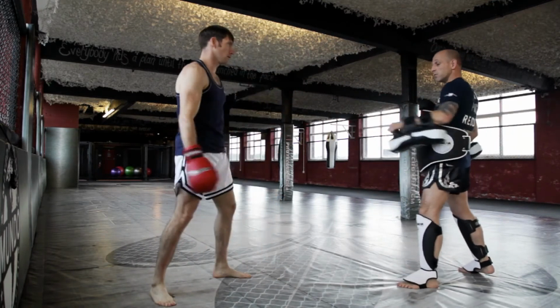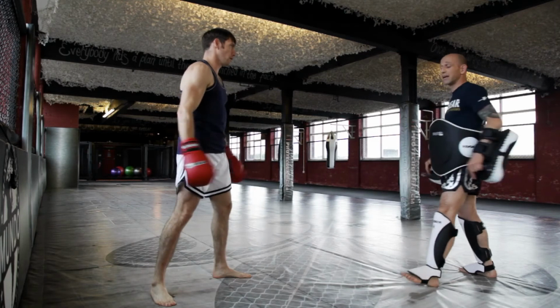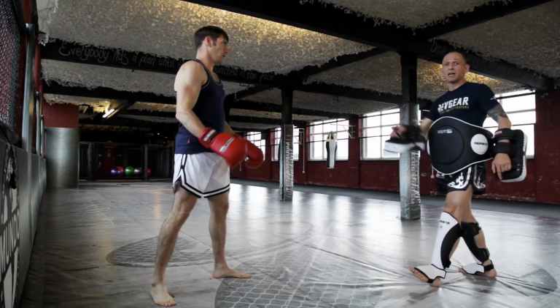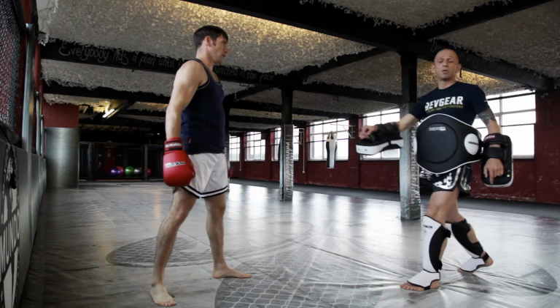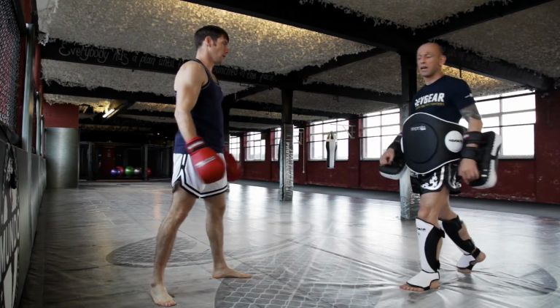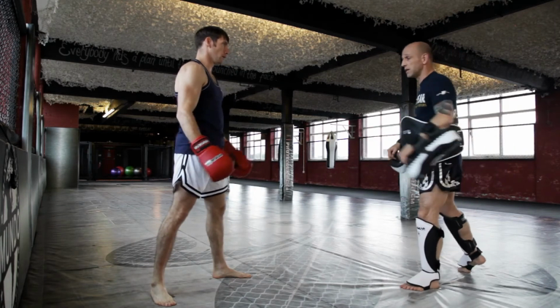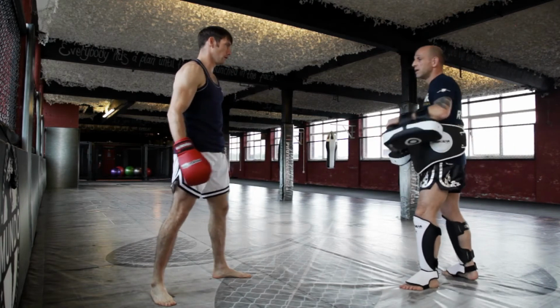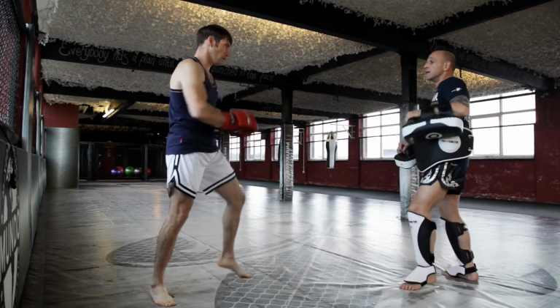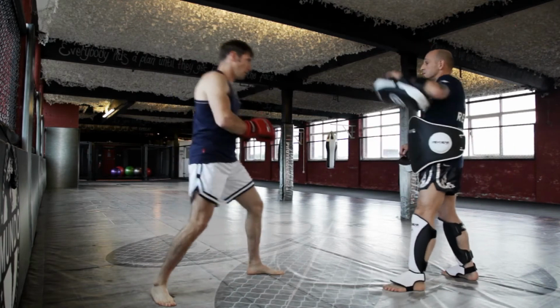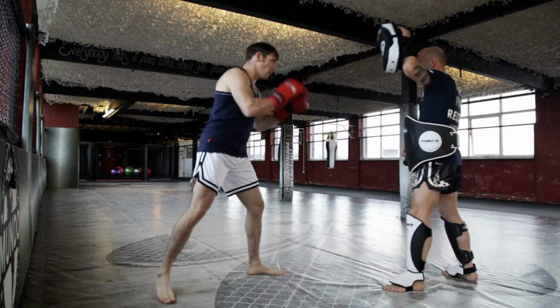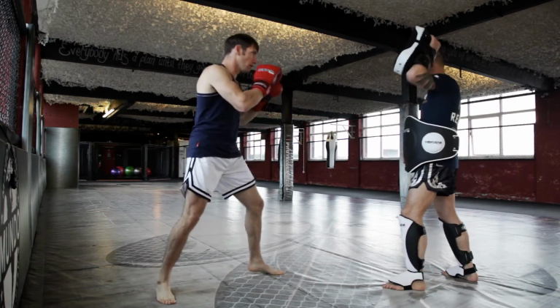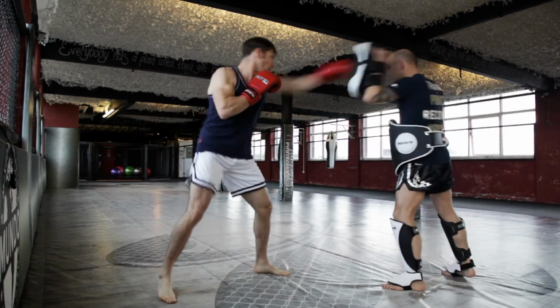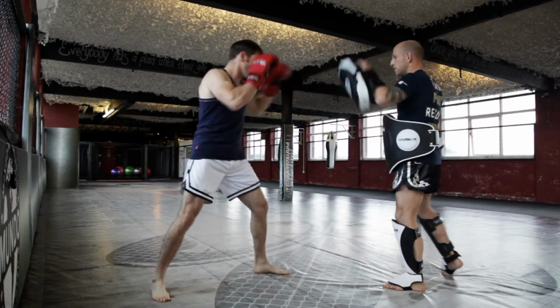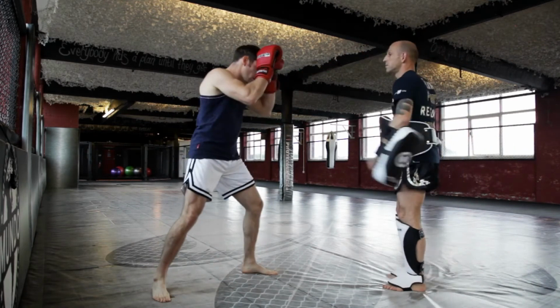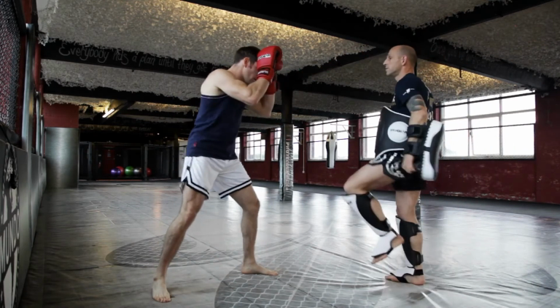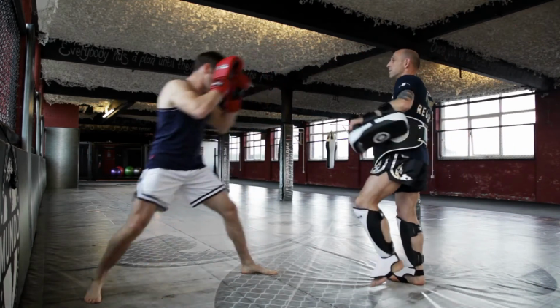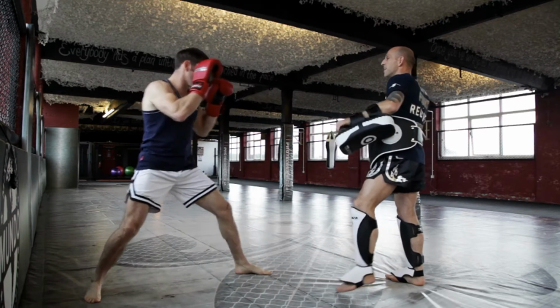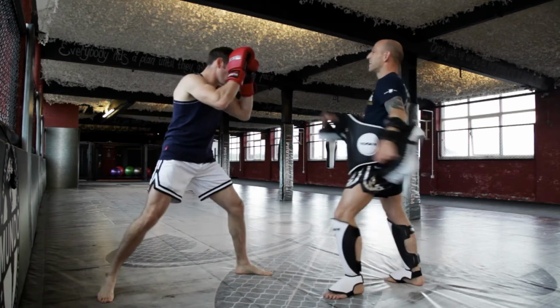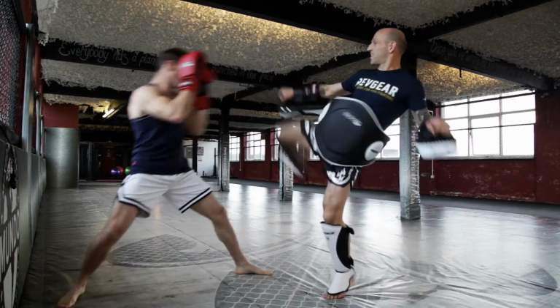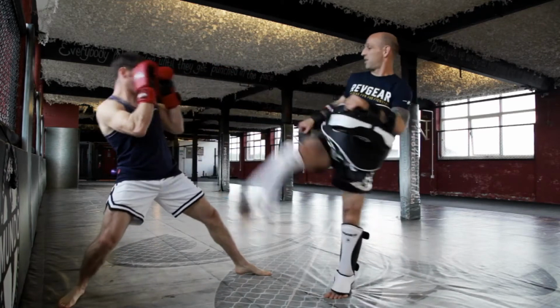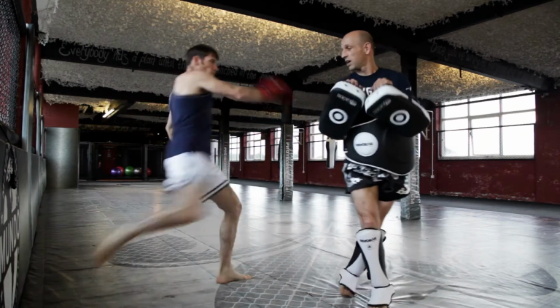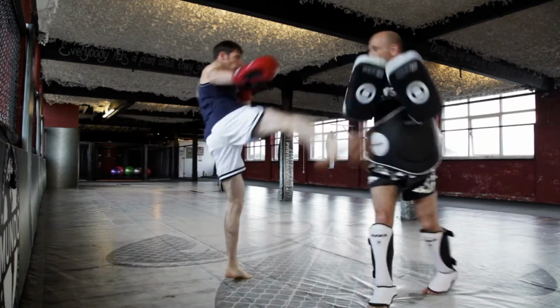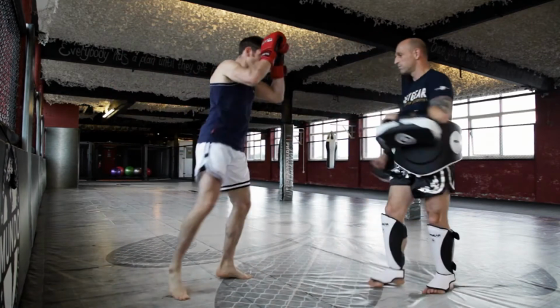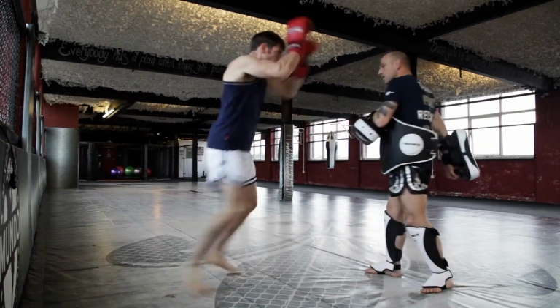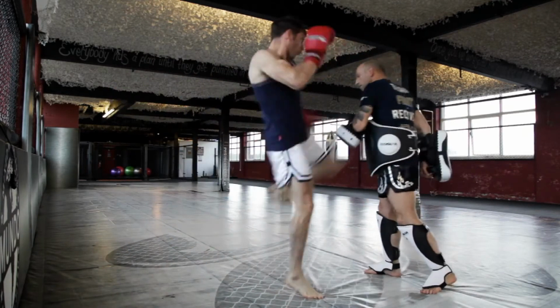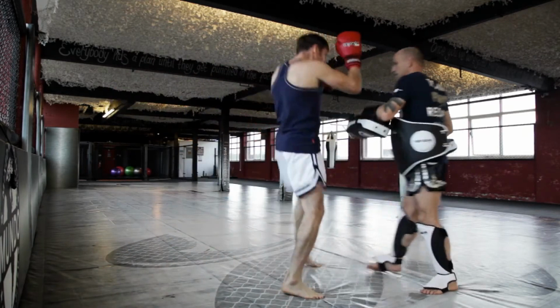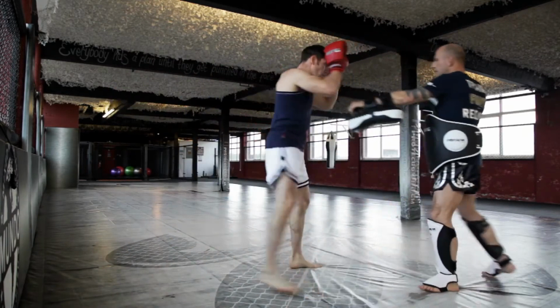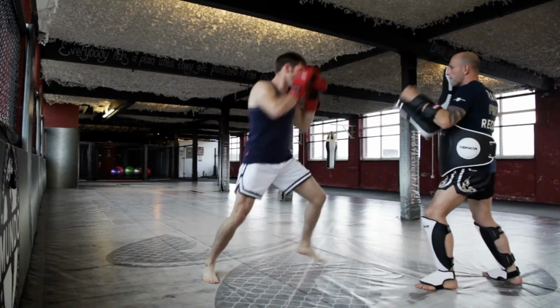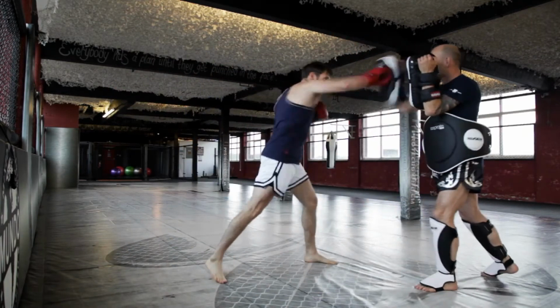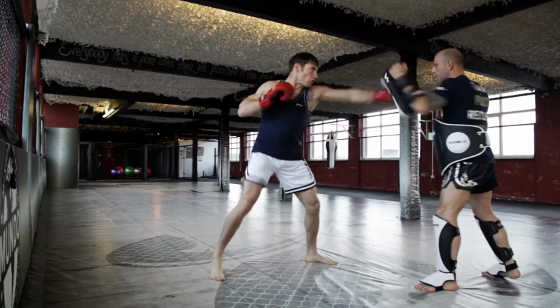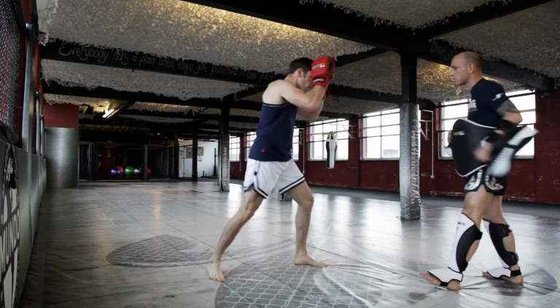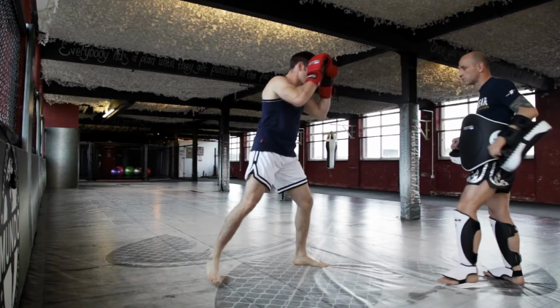We're just going to add in a switch left knee. So I'll start with a jab — high kick. Good.